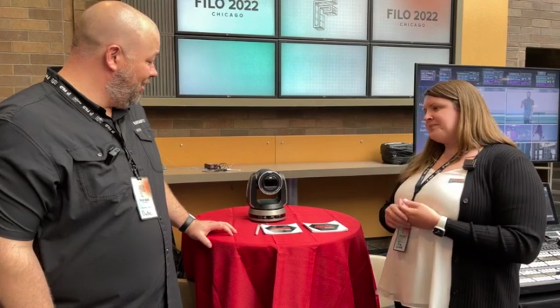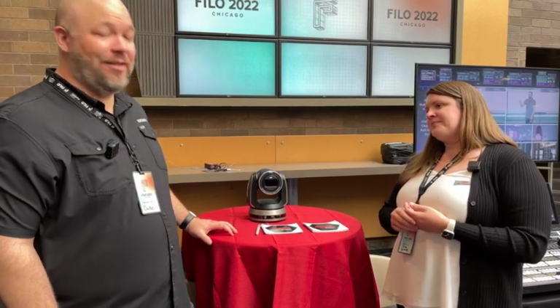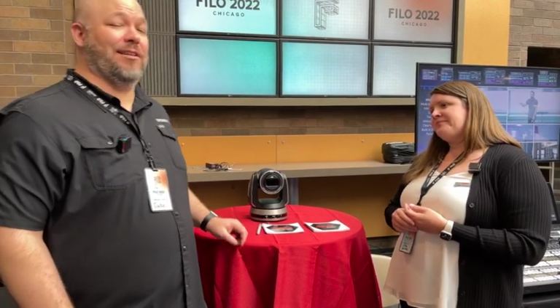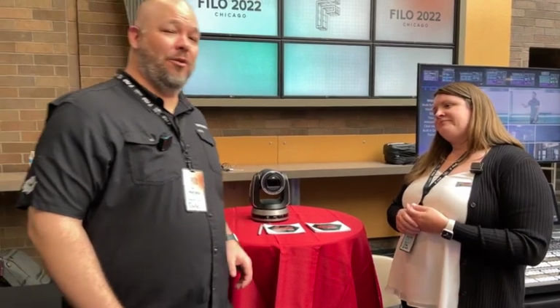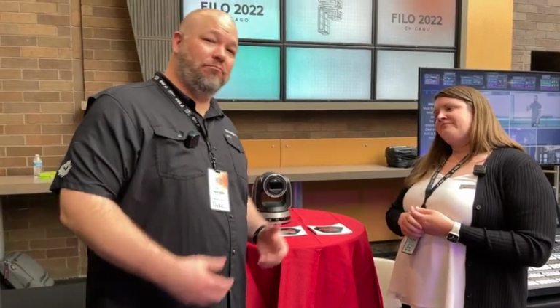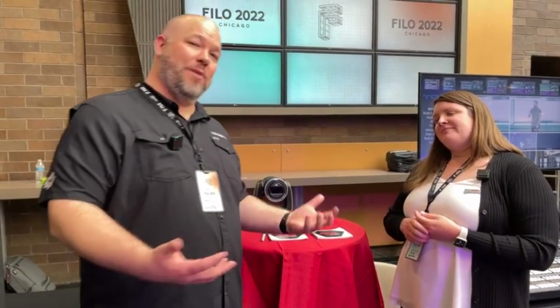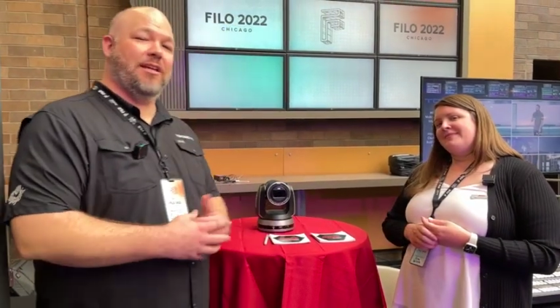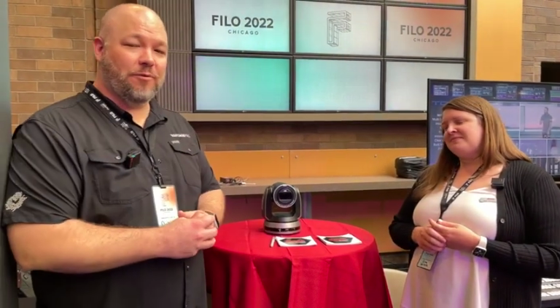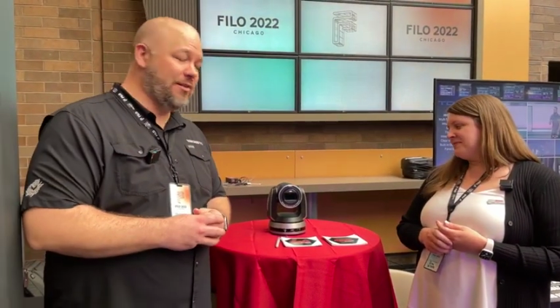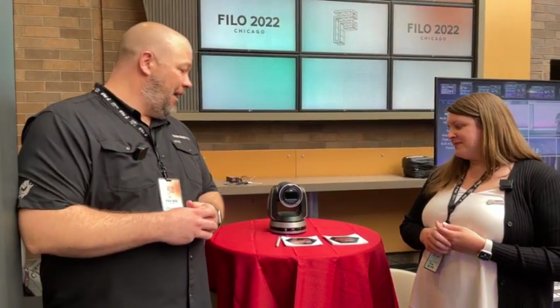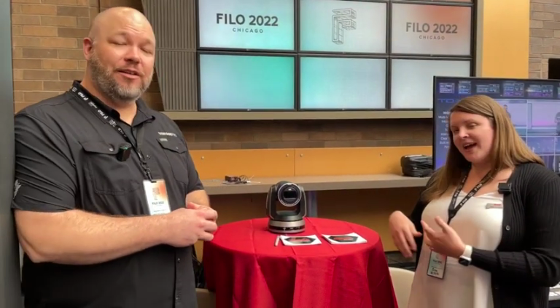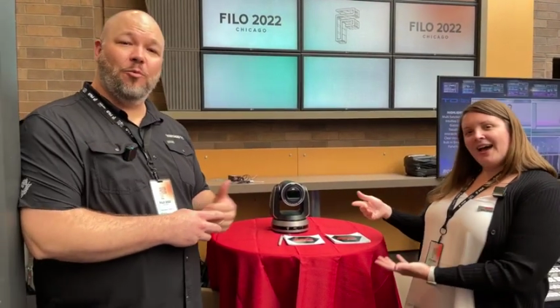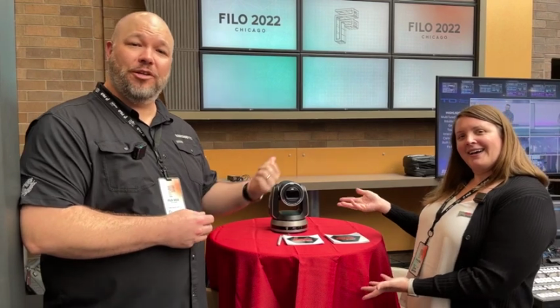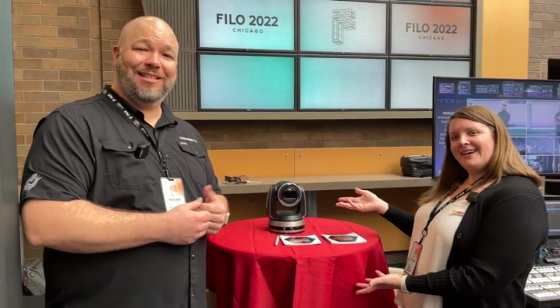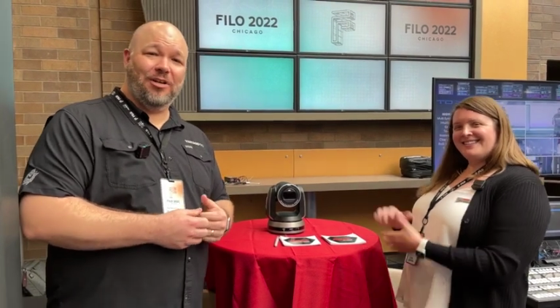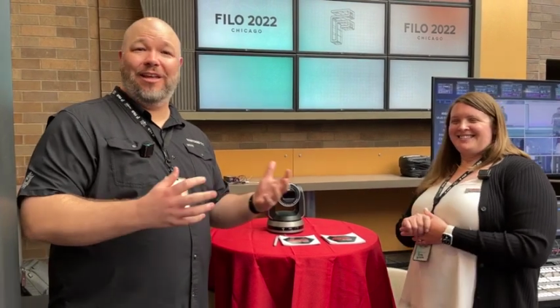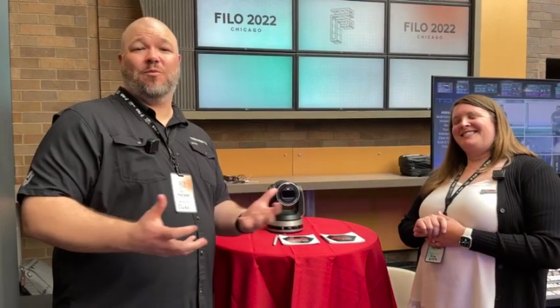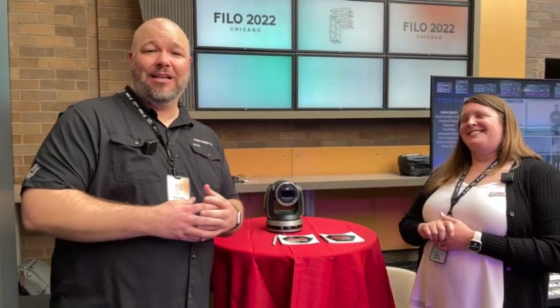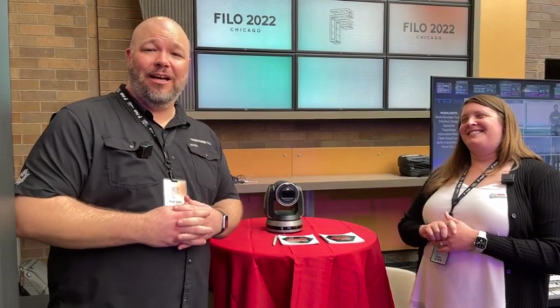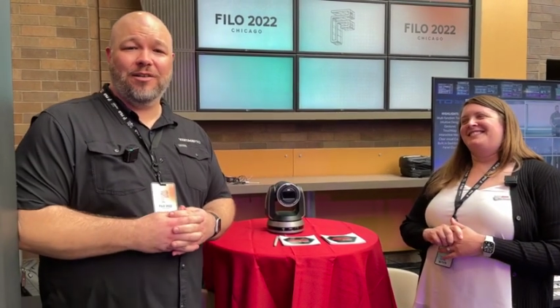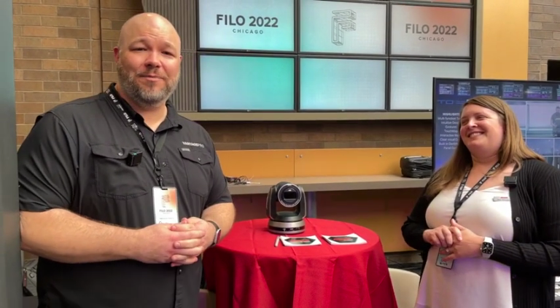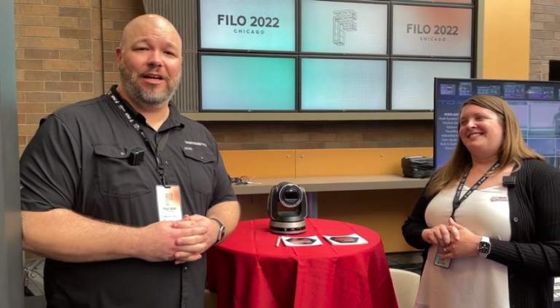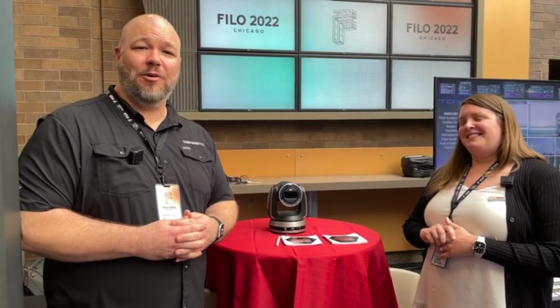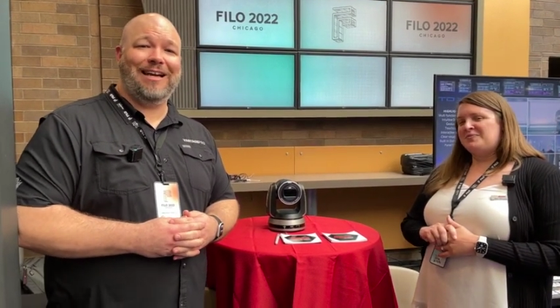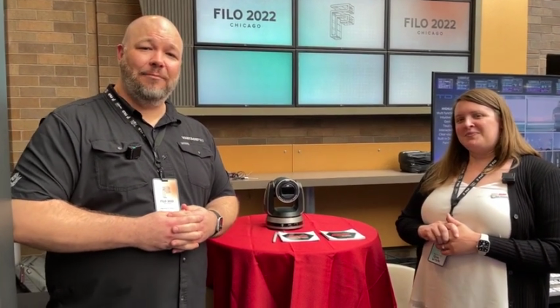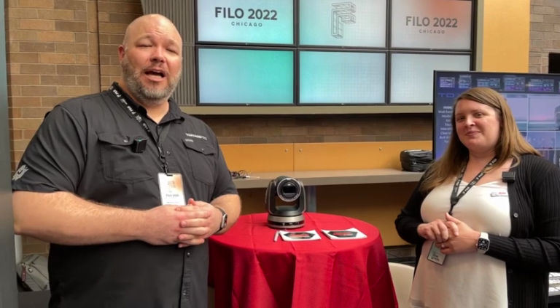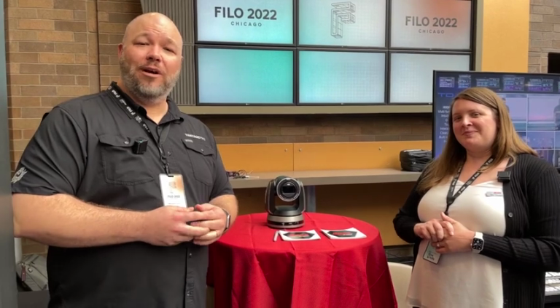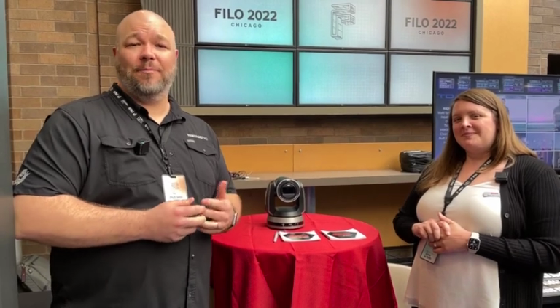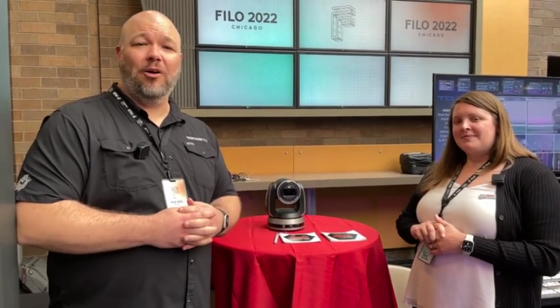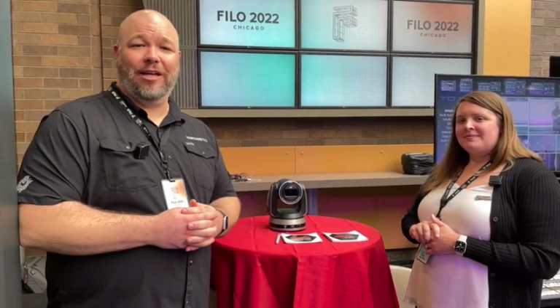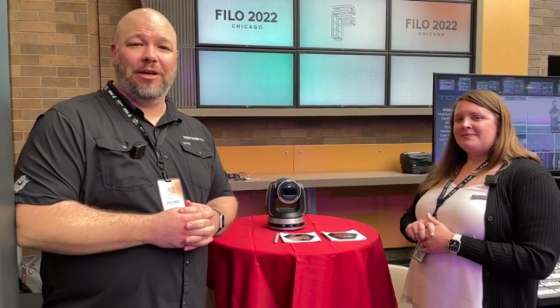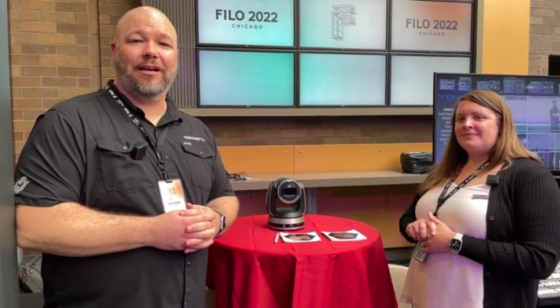New PTZ cameras from Ross — if you'd like to find out more information about this camera or anything else Ross, come find us on our website at VantageProAV.com, or hit us up at hello@VantageProAV.com.